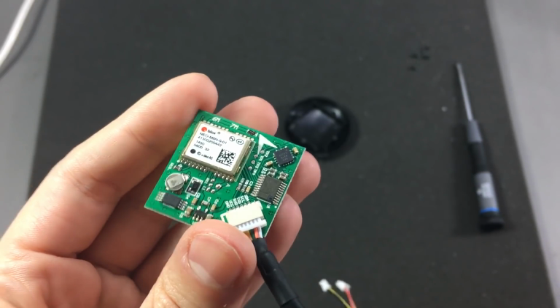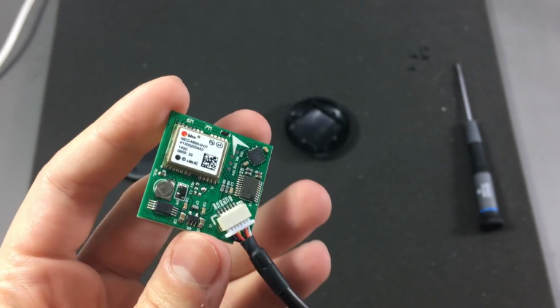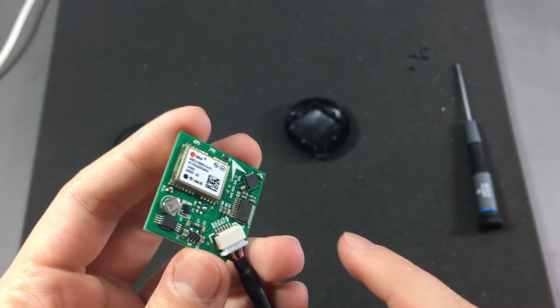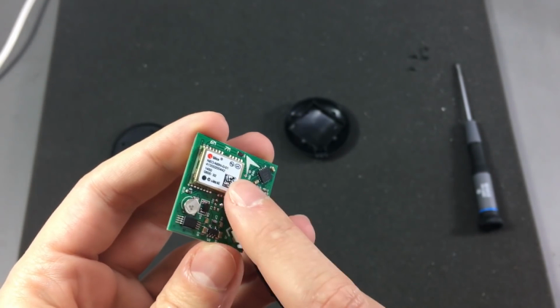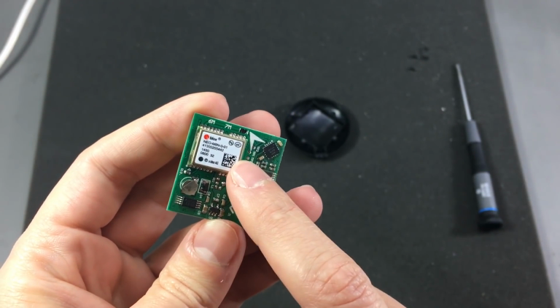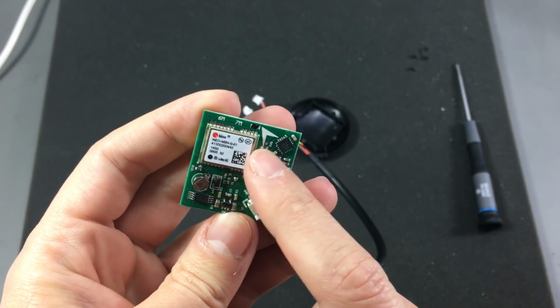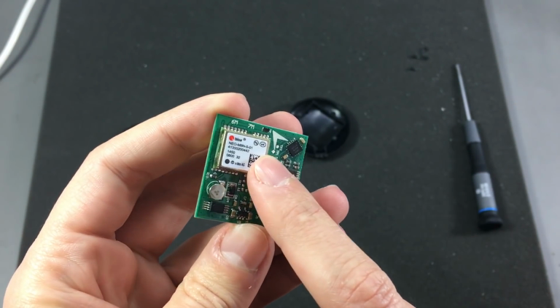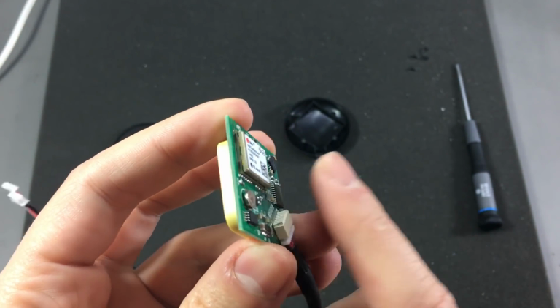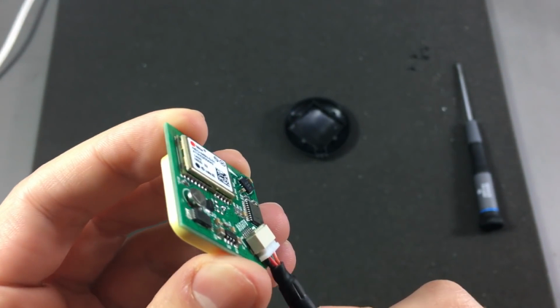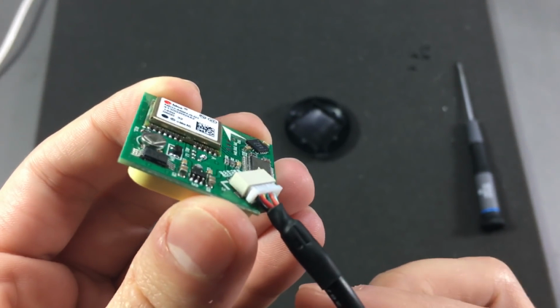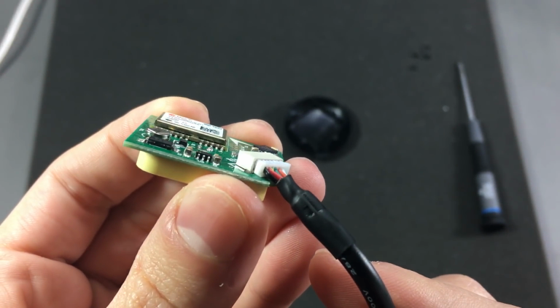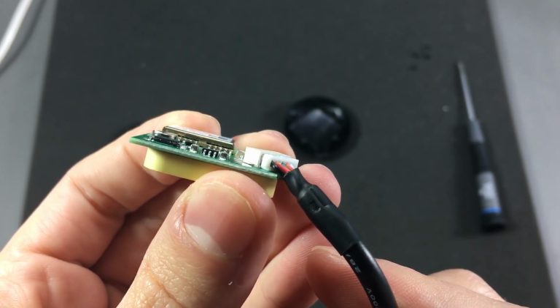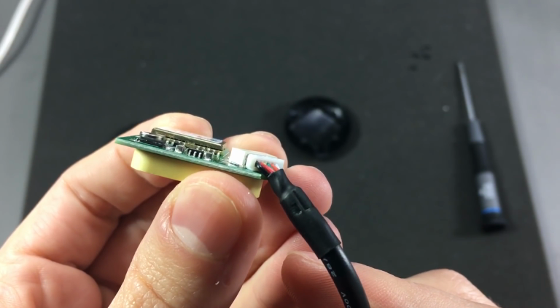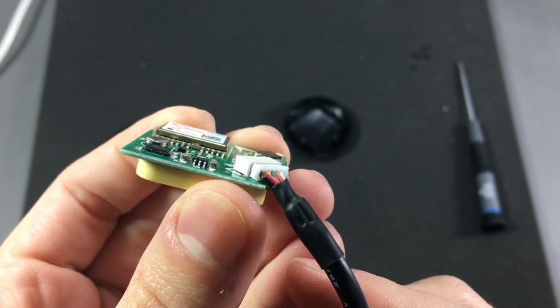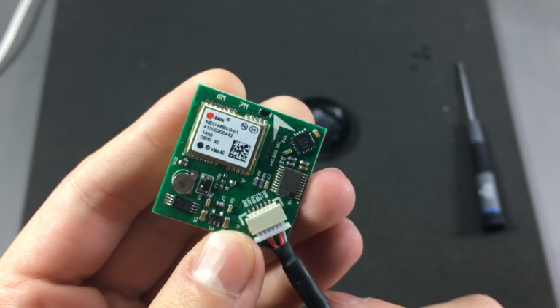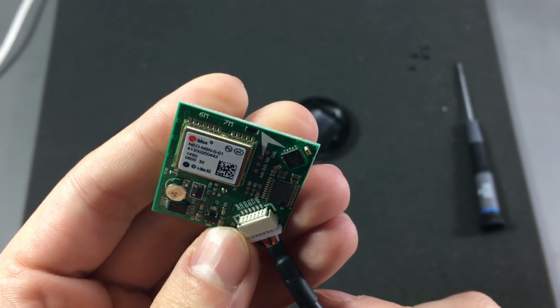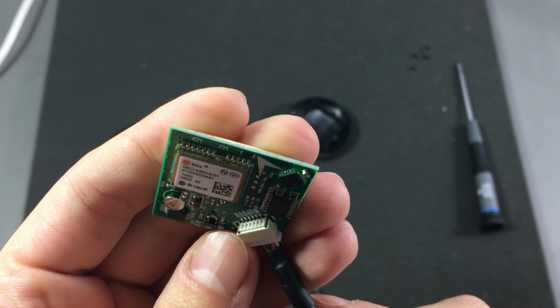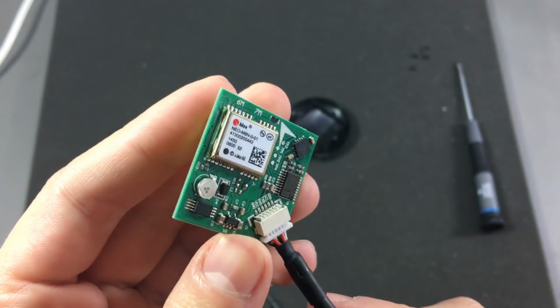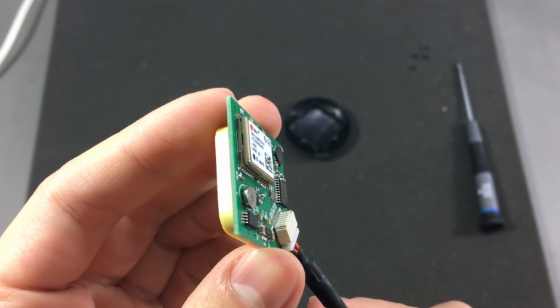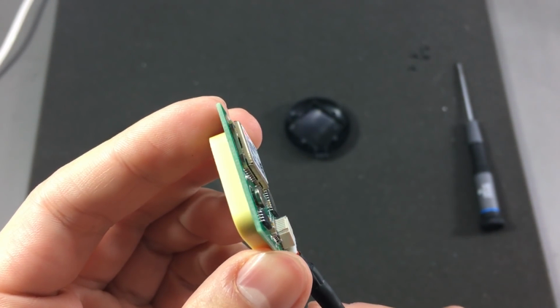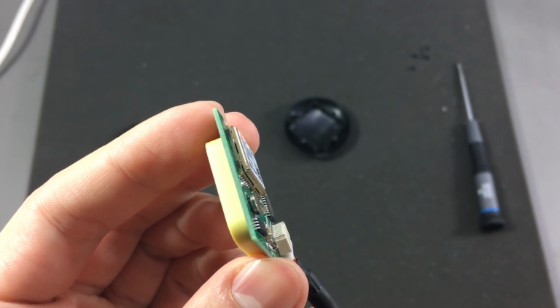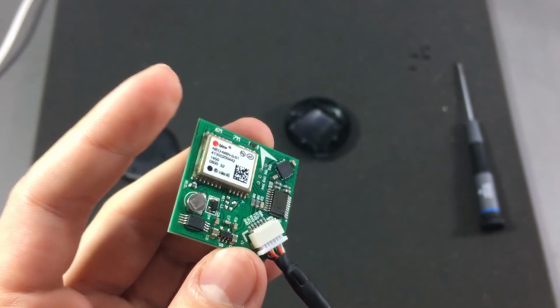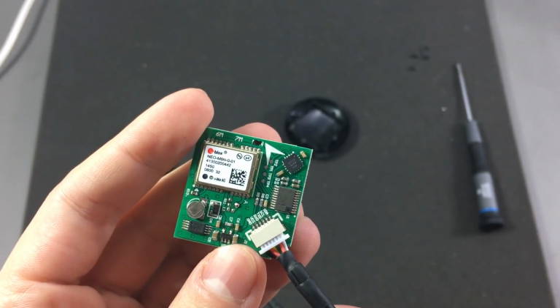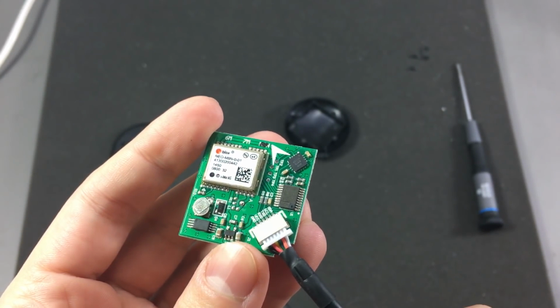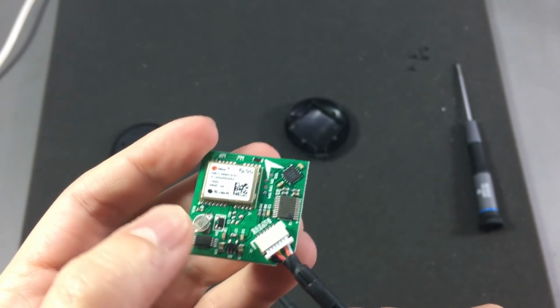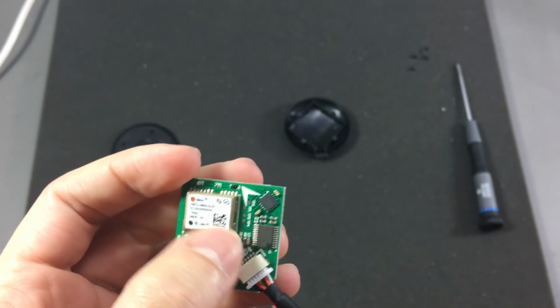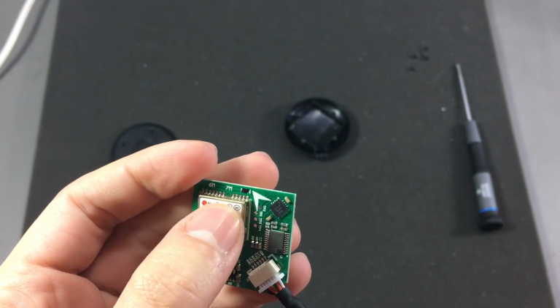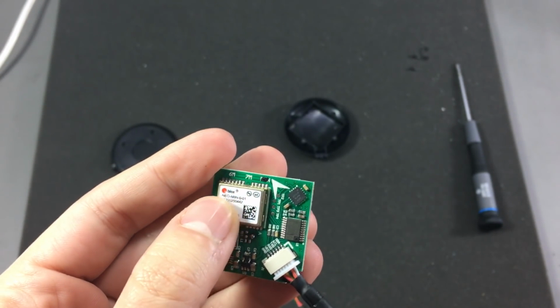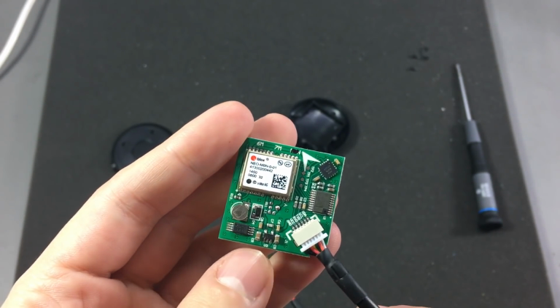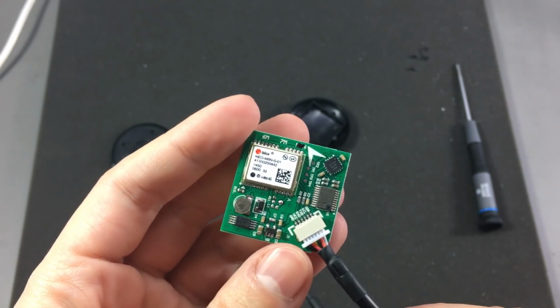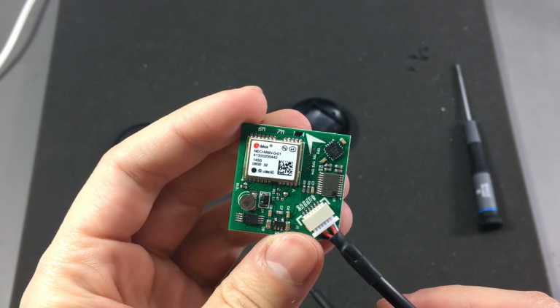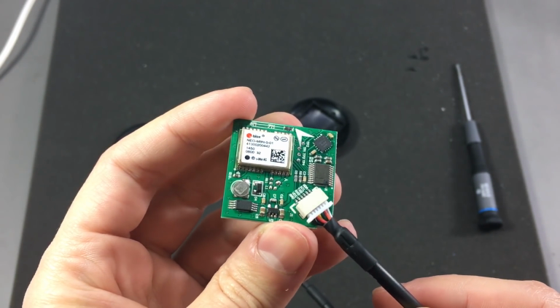It would be nice to take a peek under the can, but as I'm looking at it, it appears to be soldered and that's going to be a pain to take off without damaging something around here.